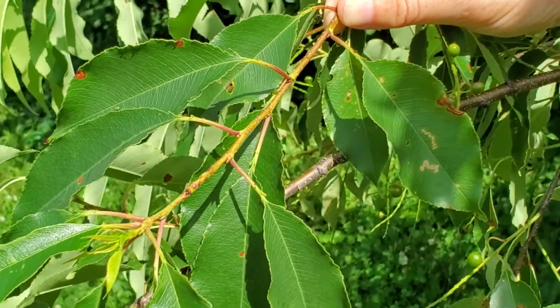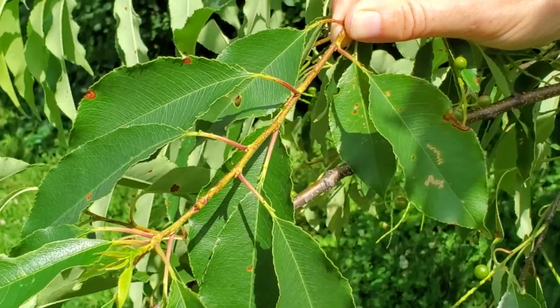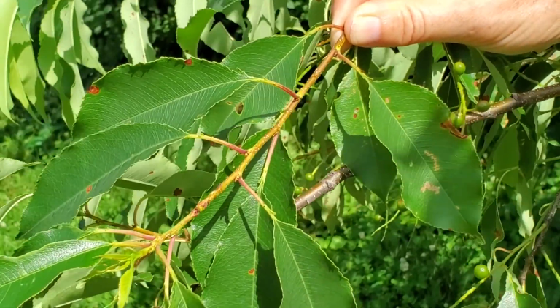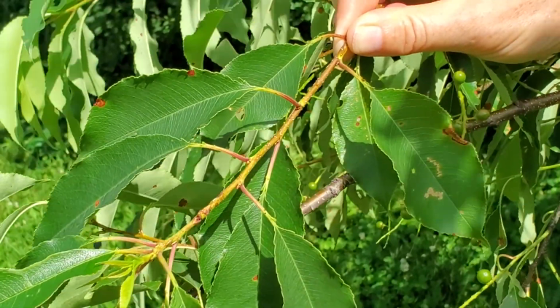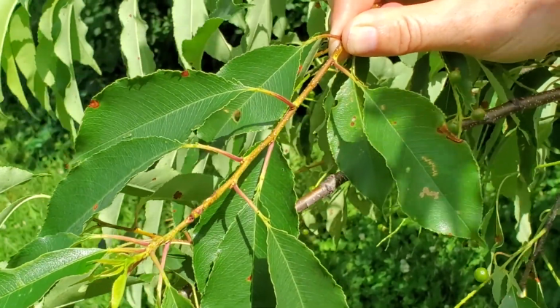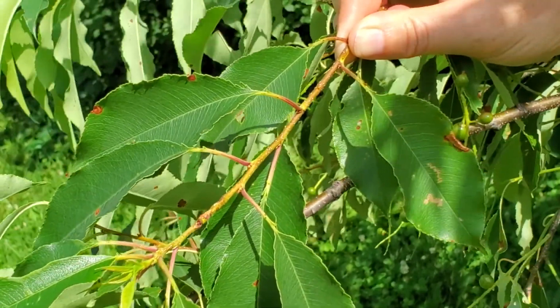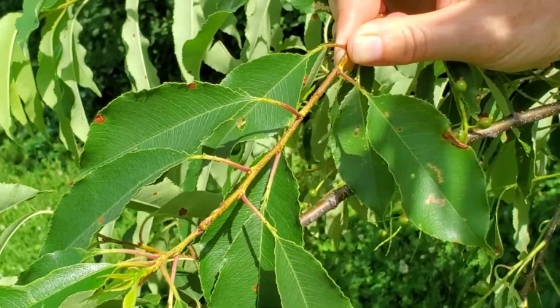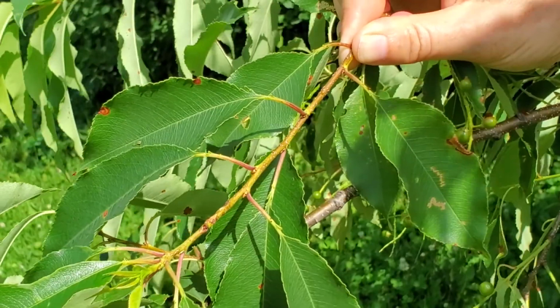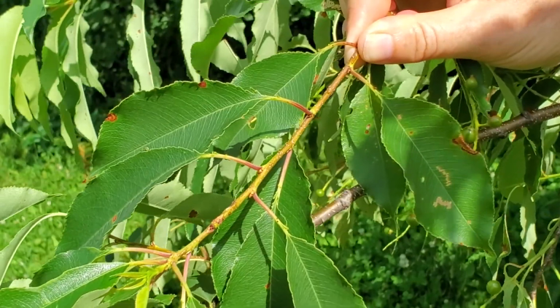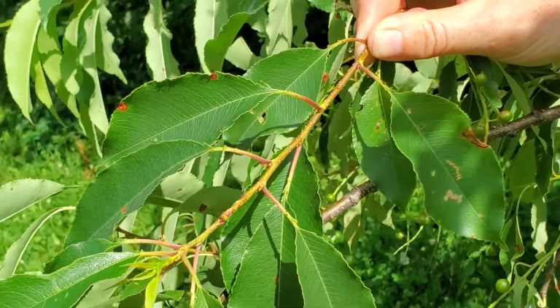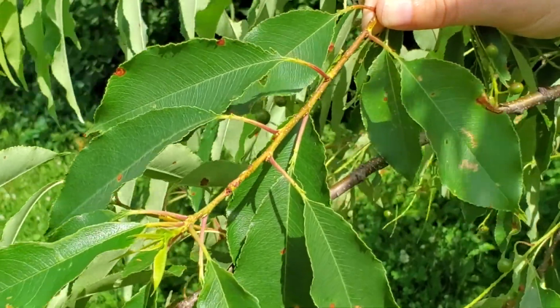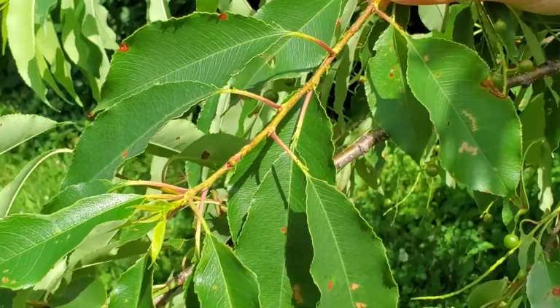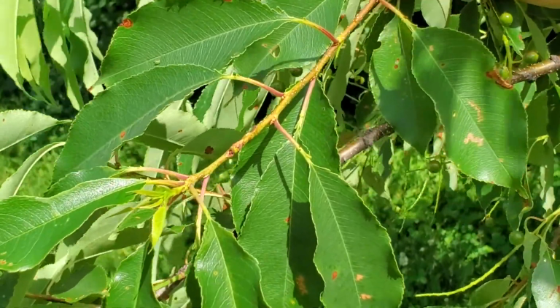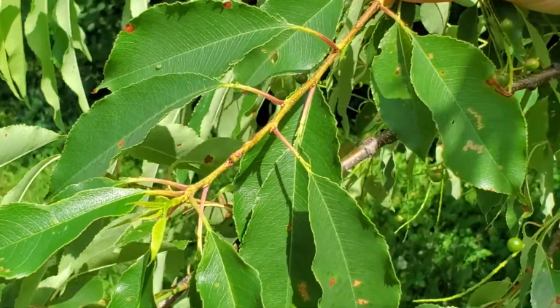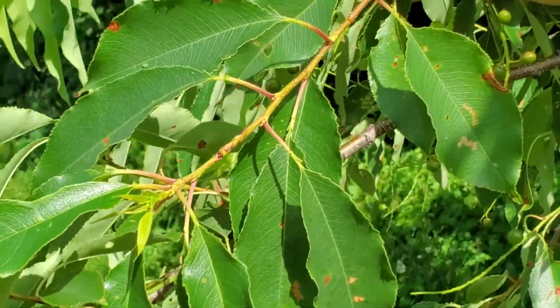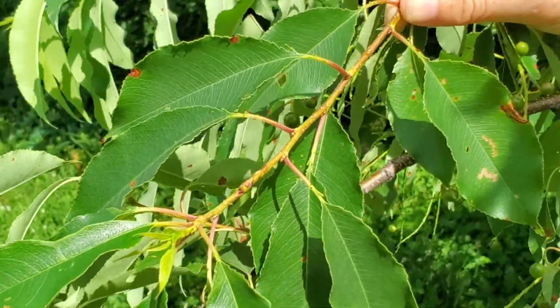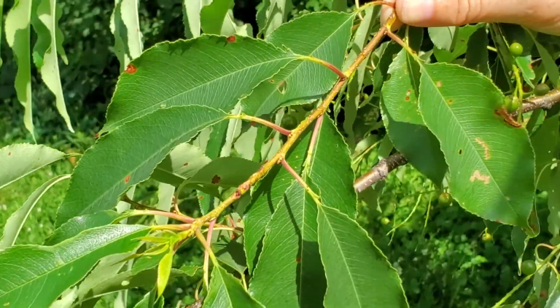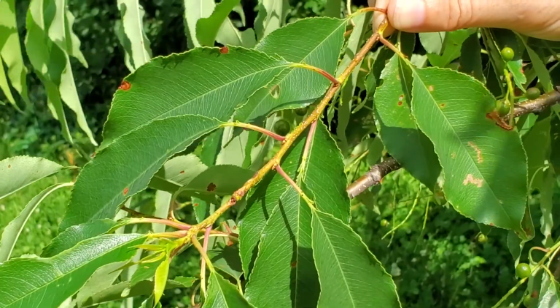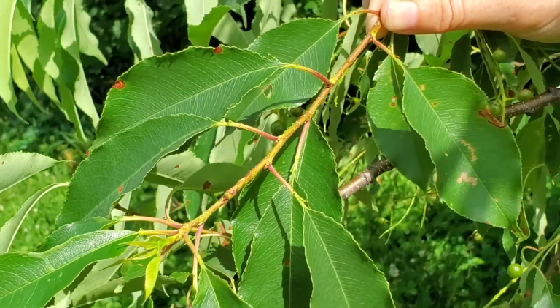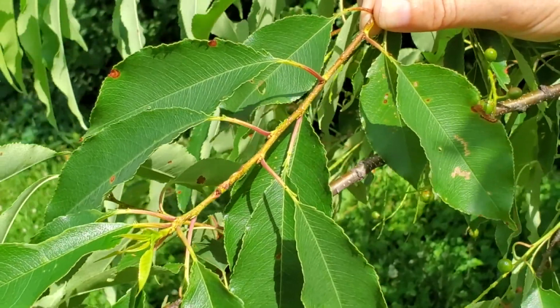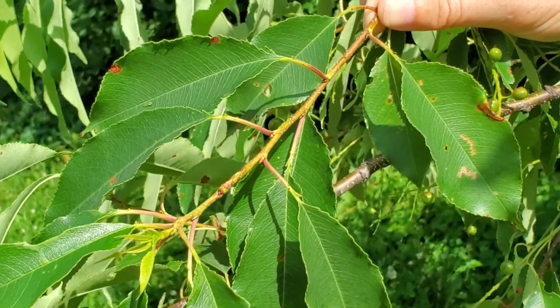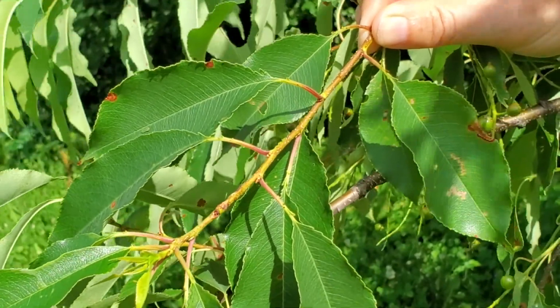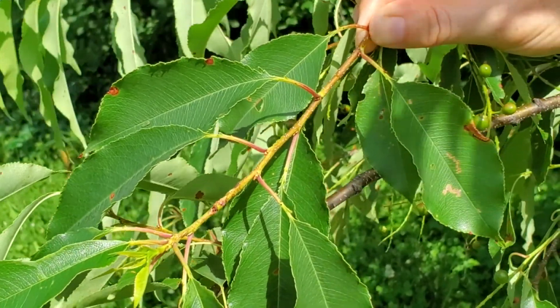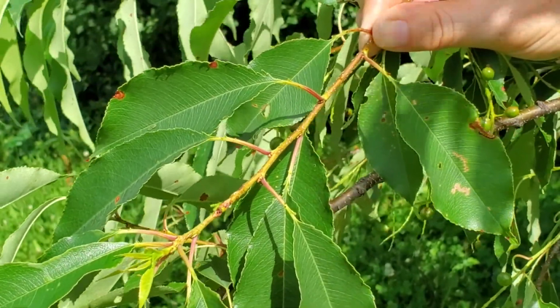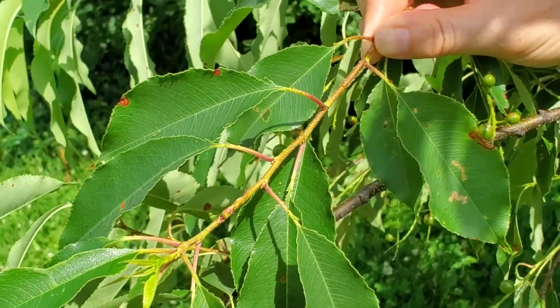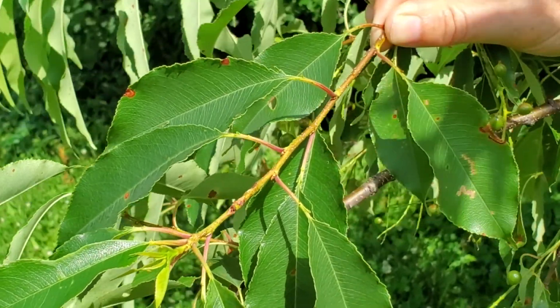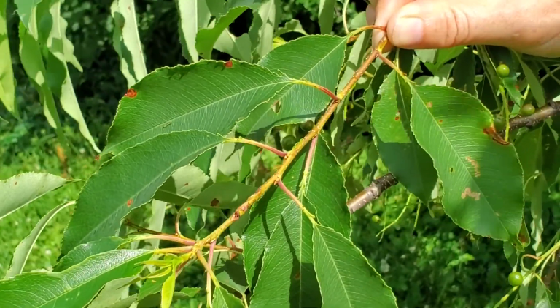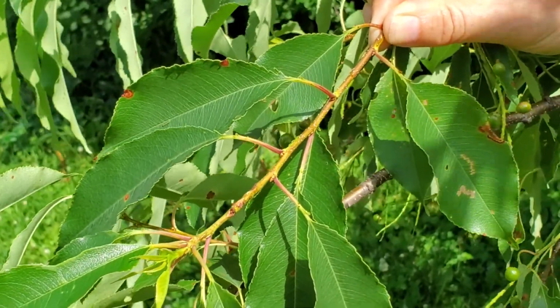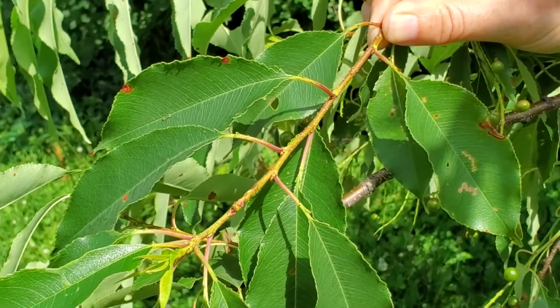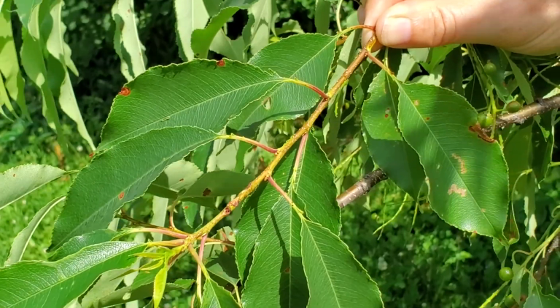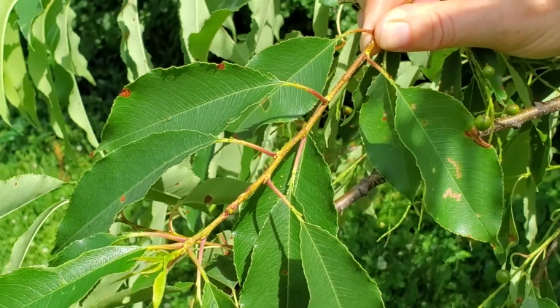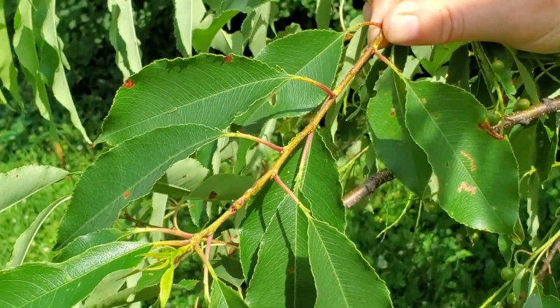The leaves of Black Cherry are alternate and simple, but that doesn't help you too much when you're identifying trees. Really to tell Black Cherry, it helps to have a hand lens. Many of the characteristics we're going to talk about here, you really need to use a hand lens to see closely.